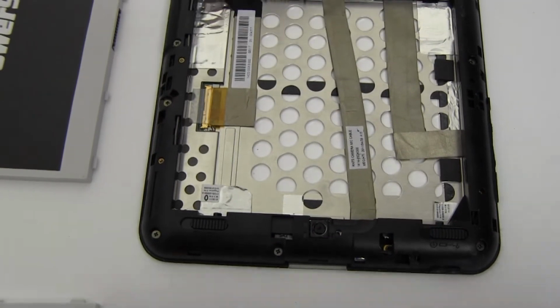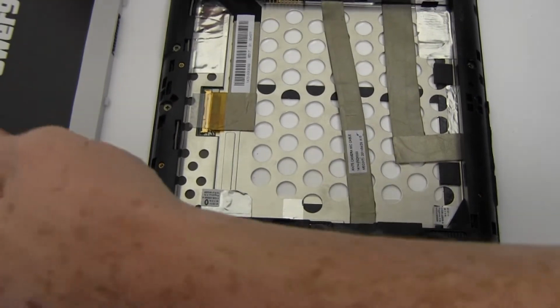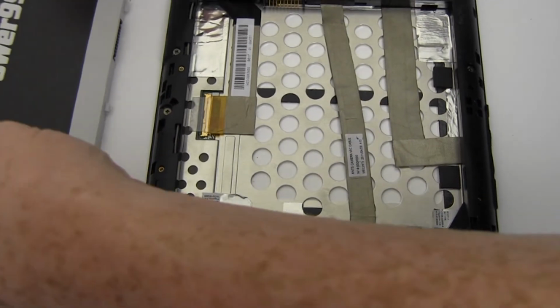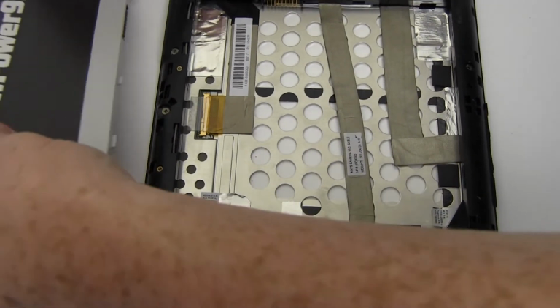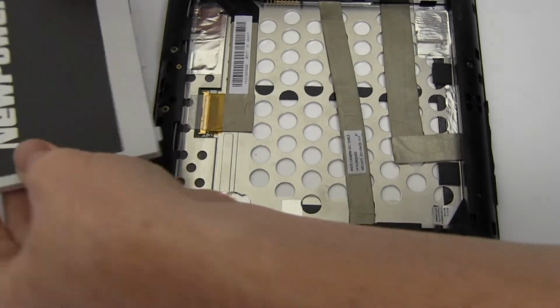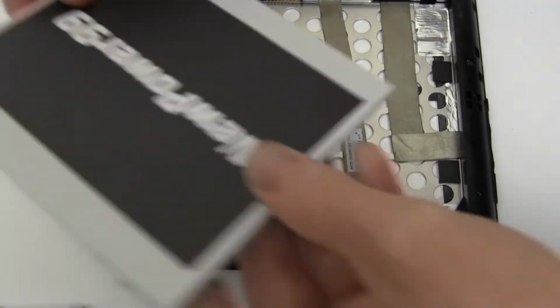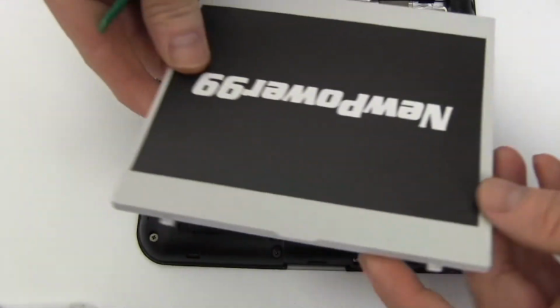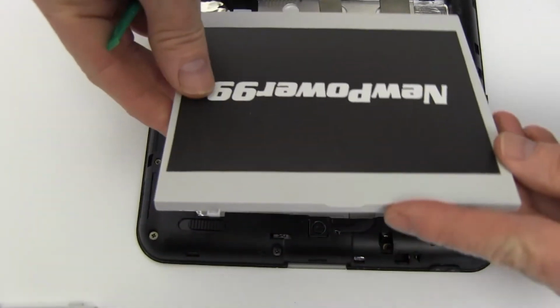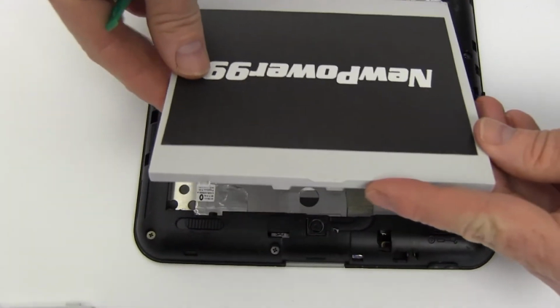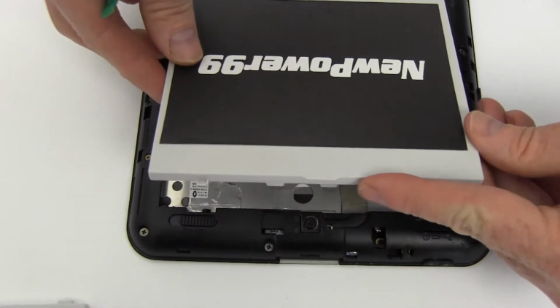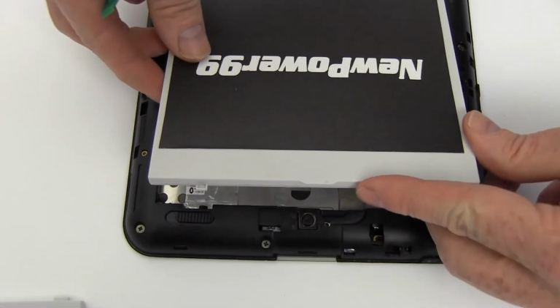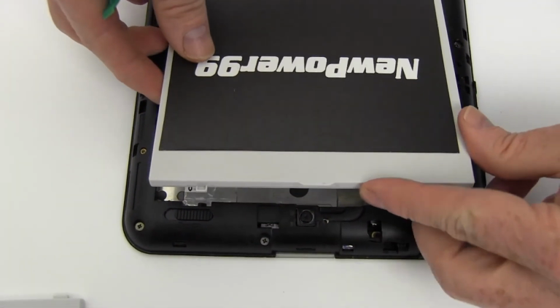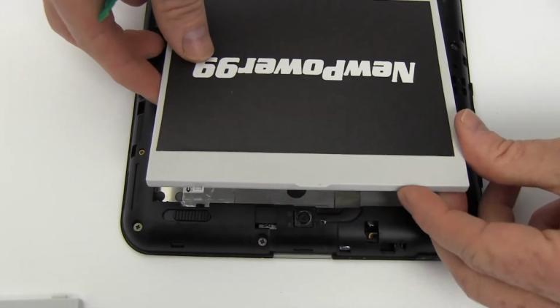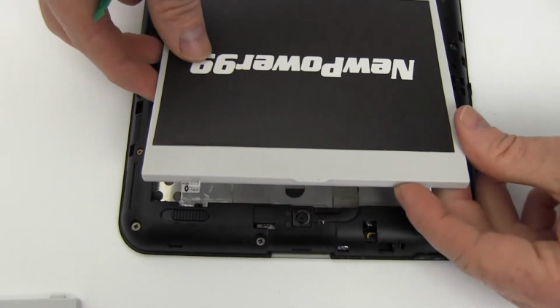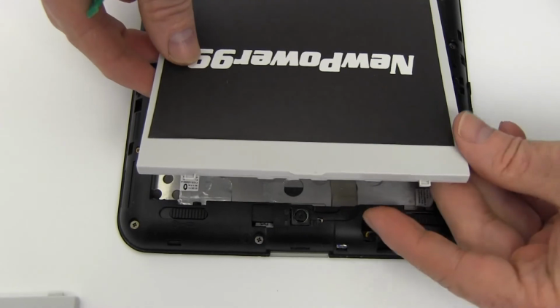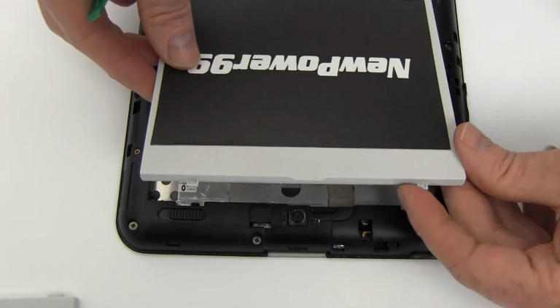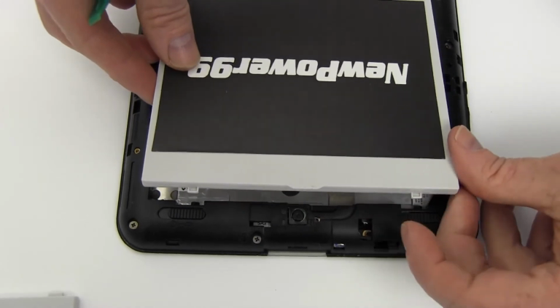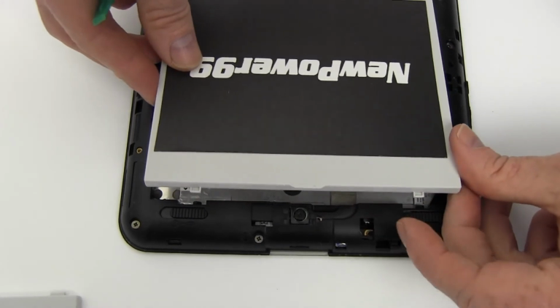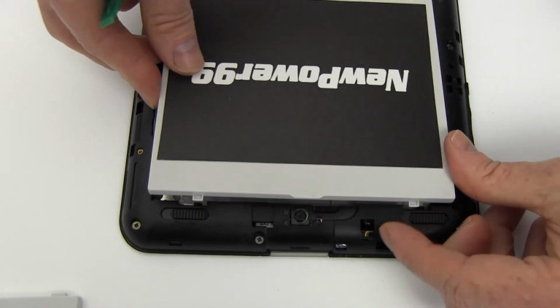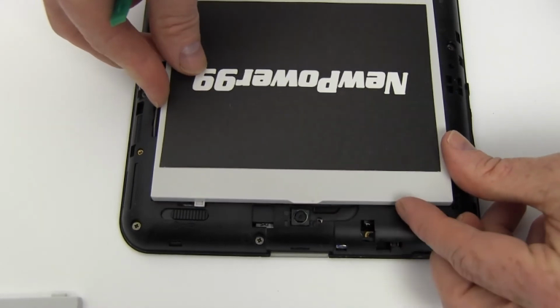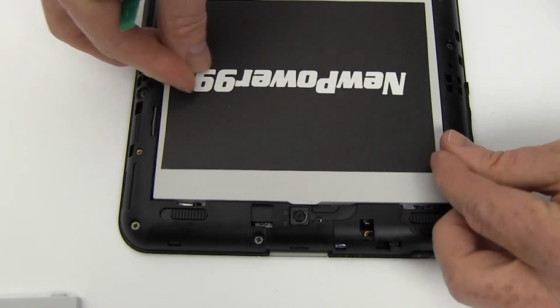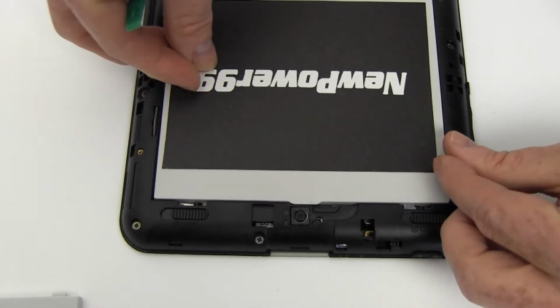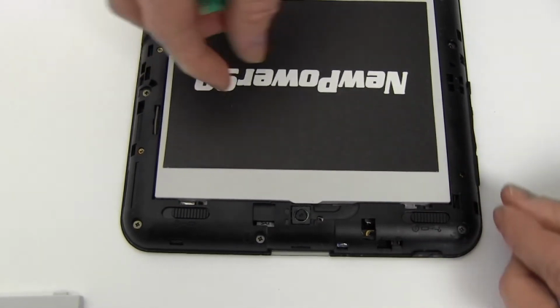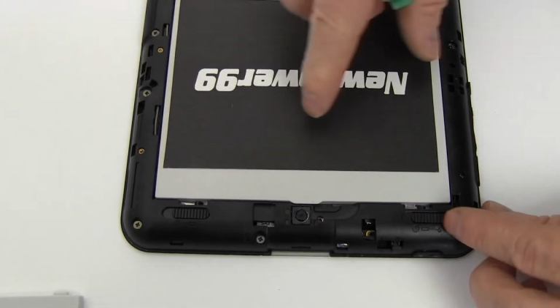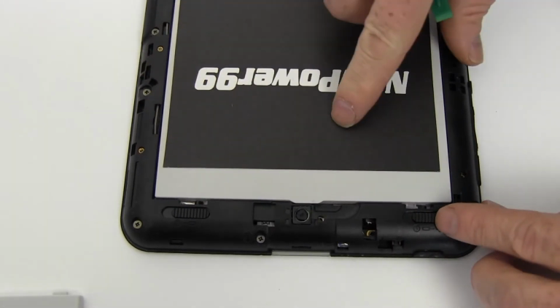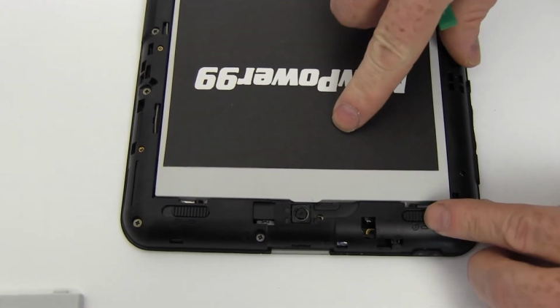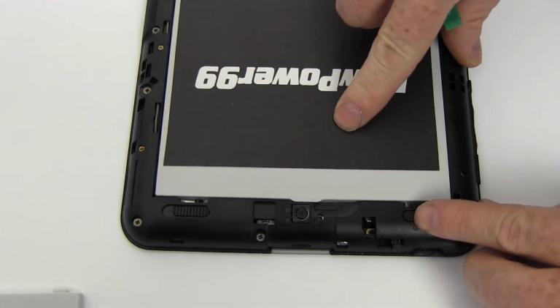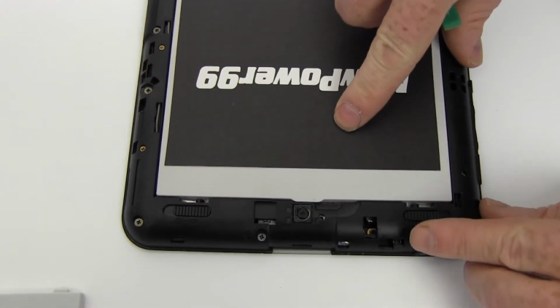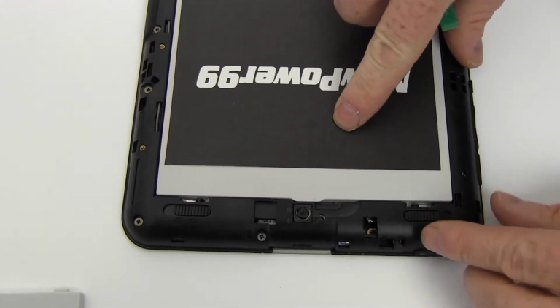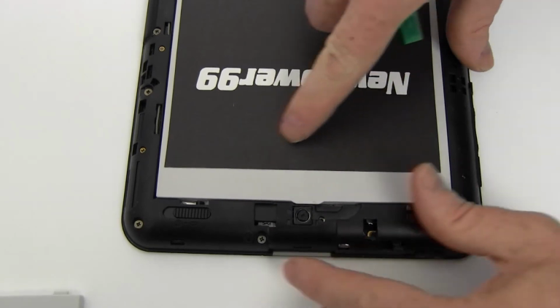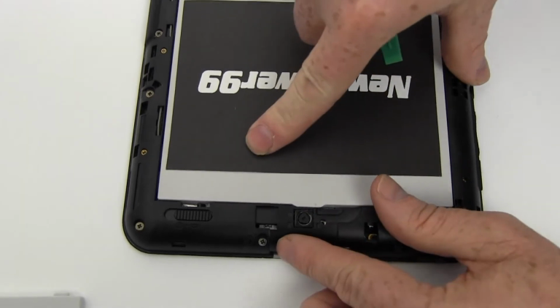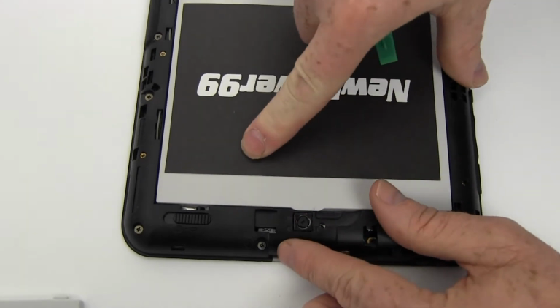Place a new extended life battery from NewPower99.com into your Toshiba Thrive. Slide the battery retaining latch back into place as shown.